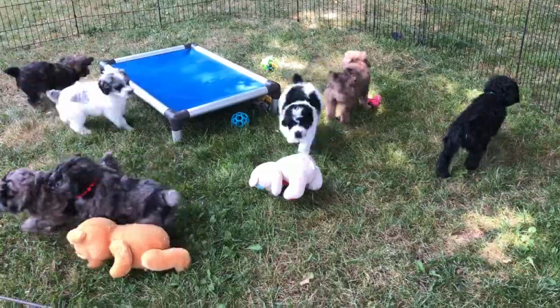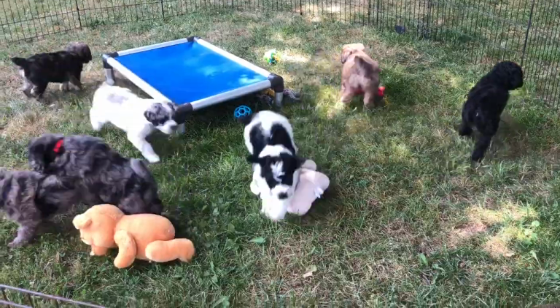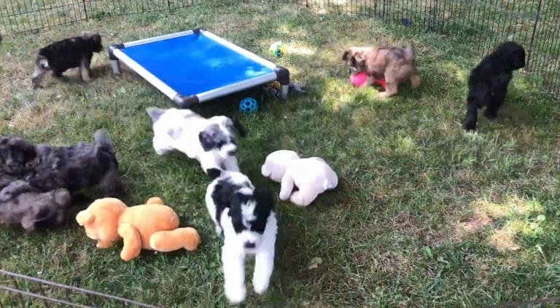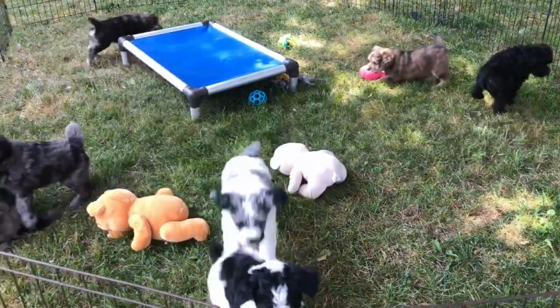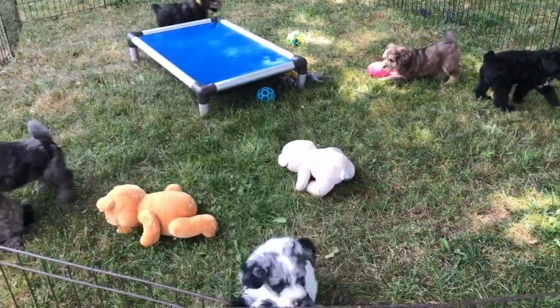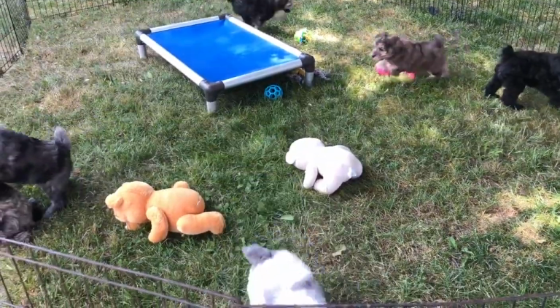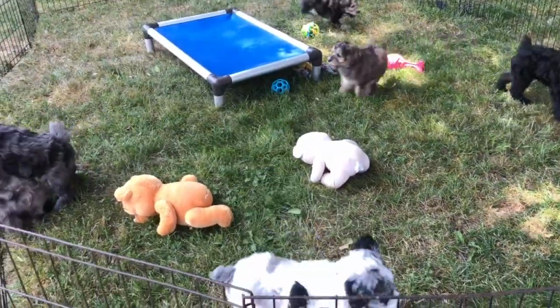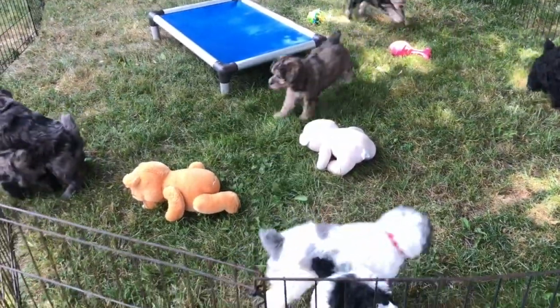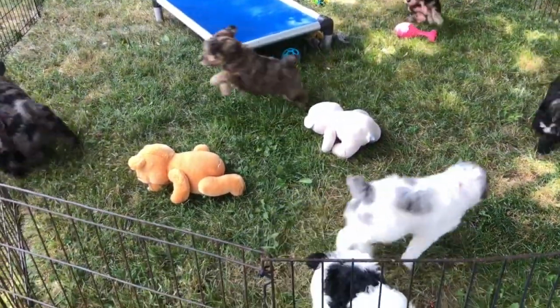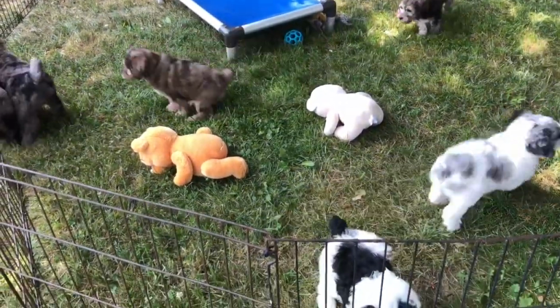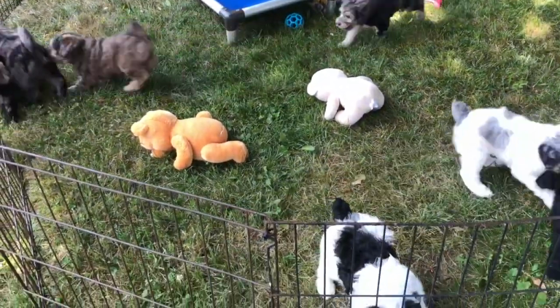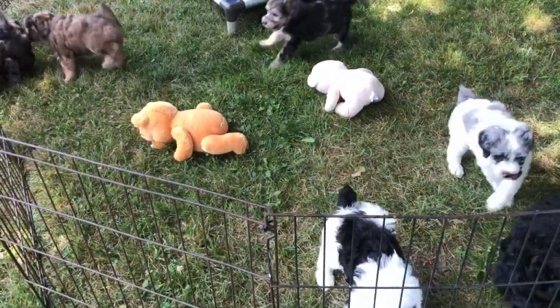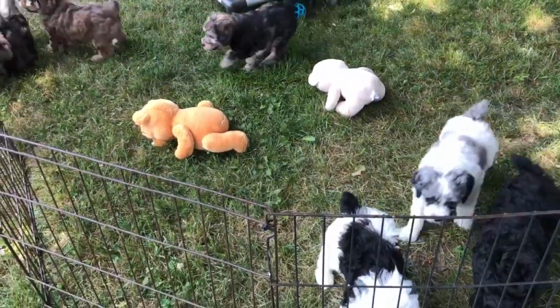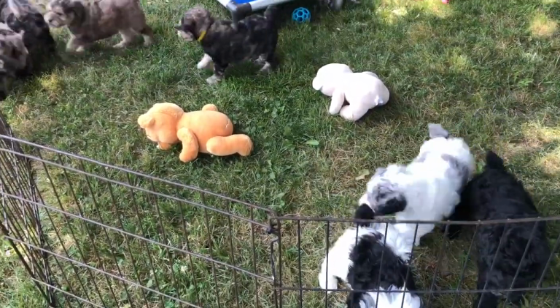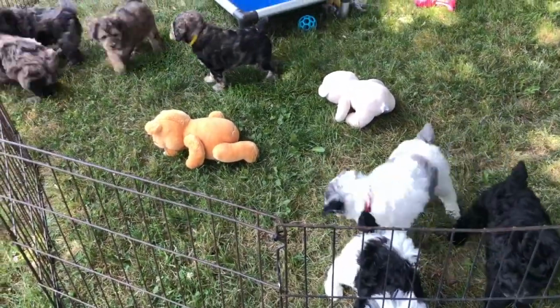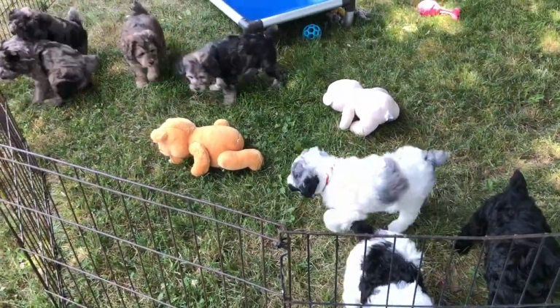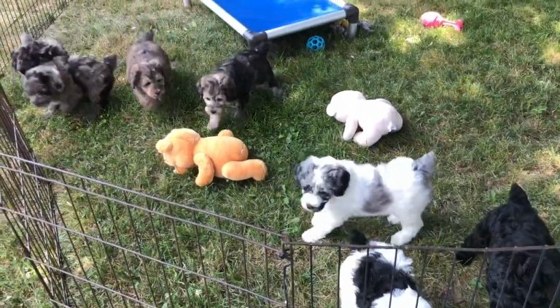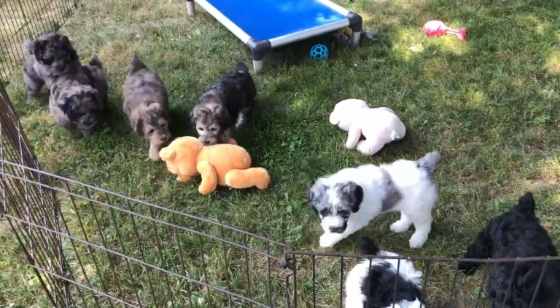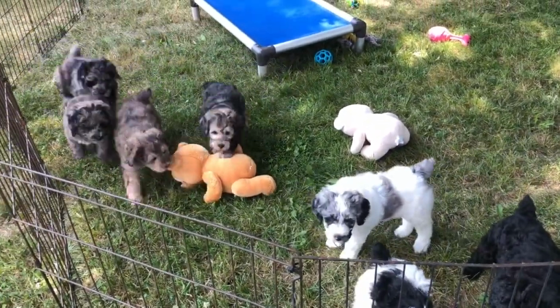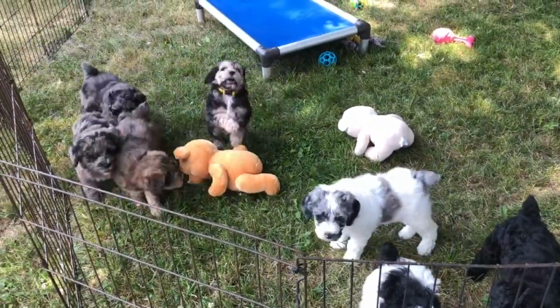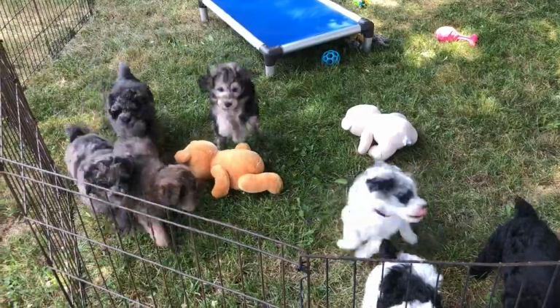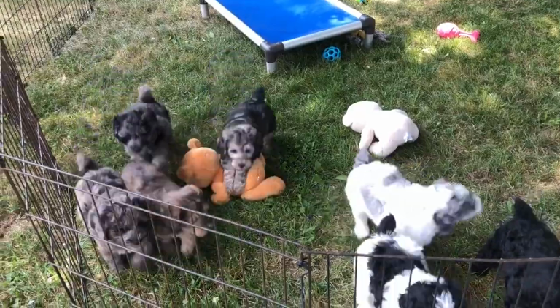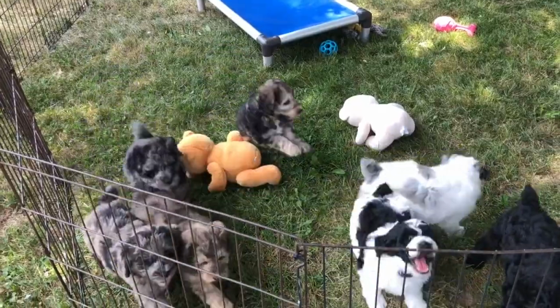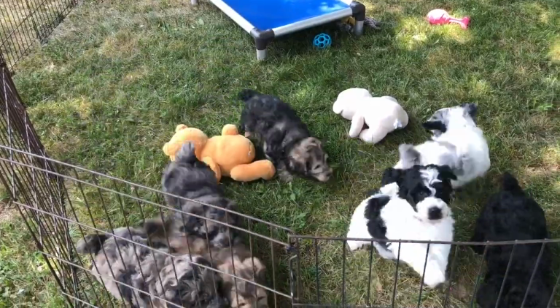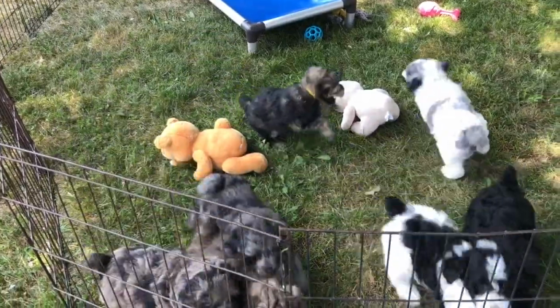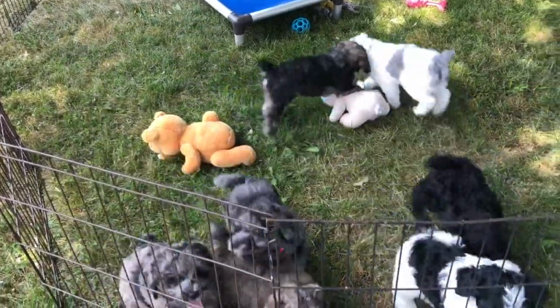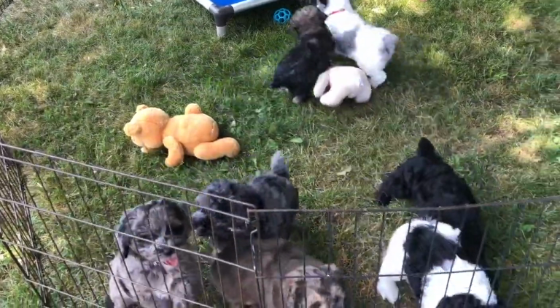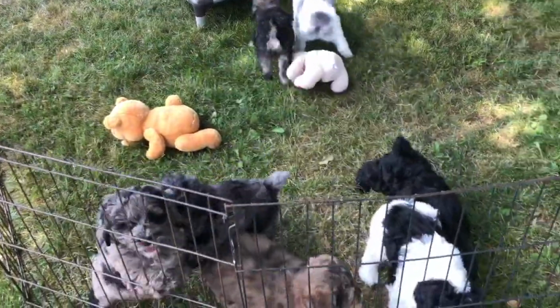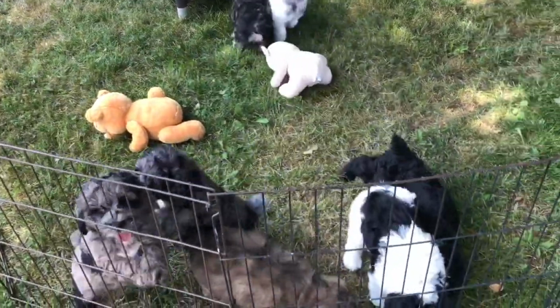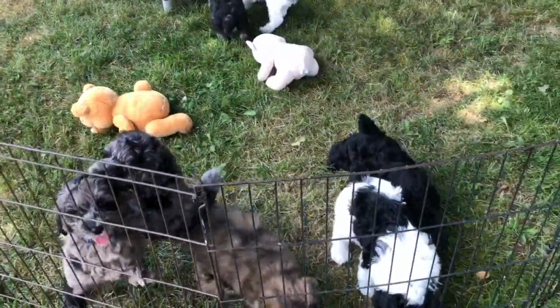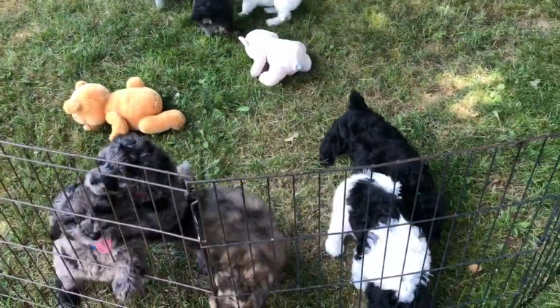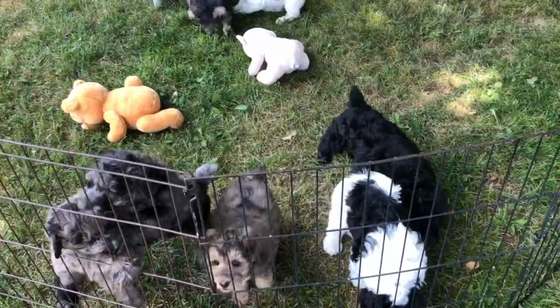Good afternoon and welcome to Windy Hill Kennel. Today is the 6th of August and it is a beautiful day.